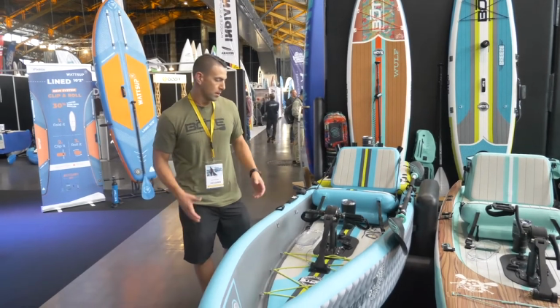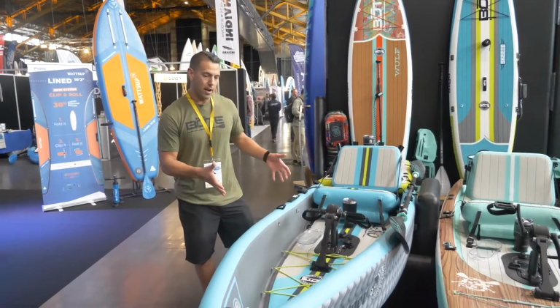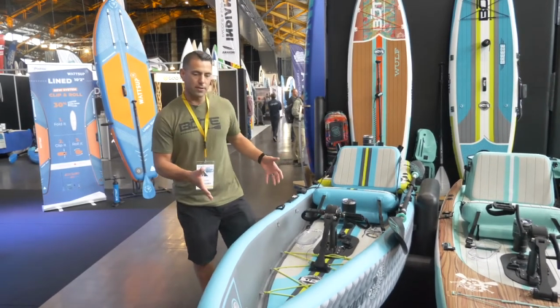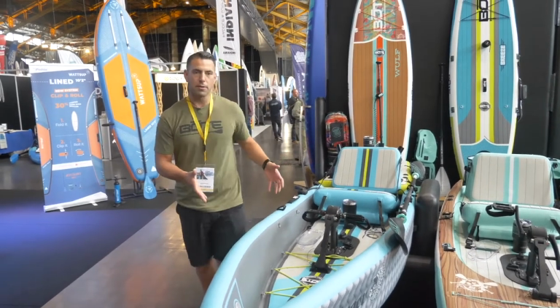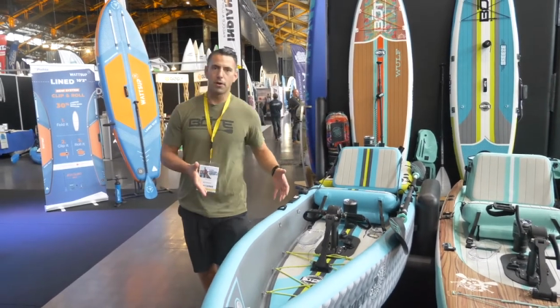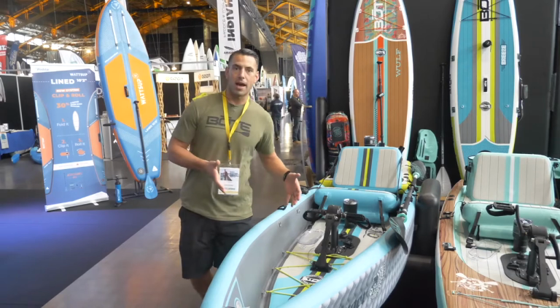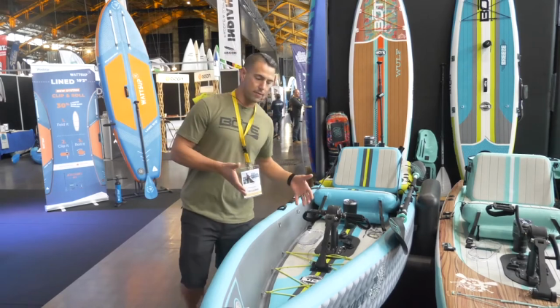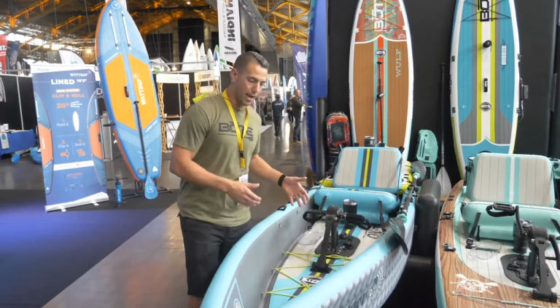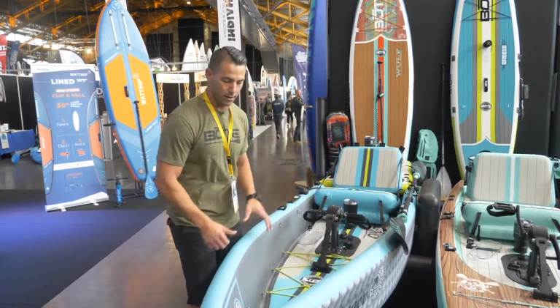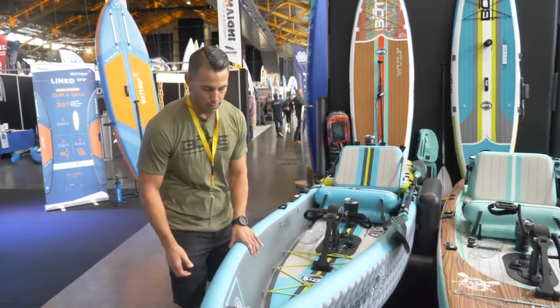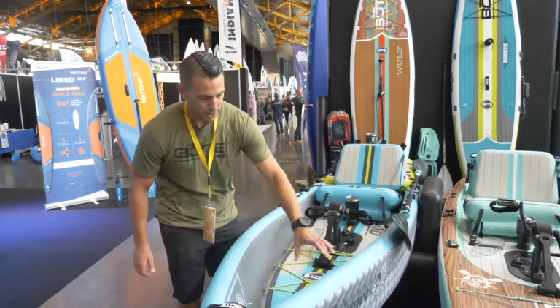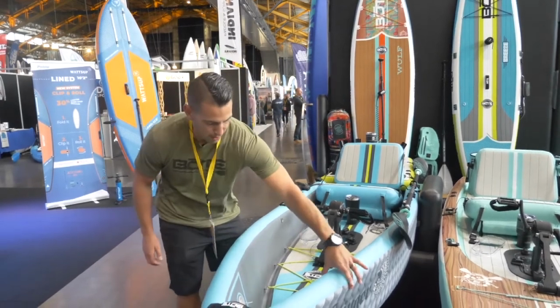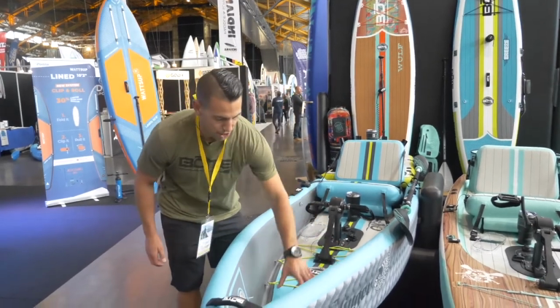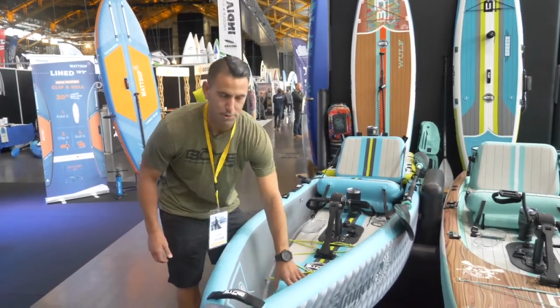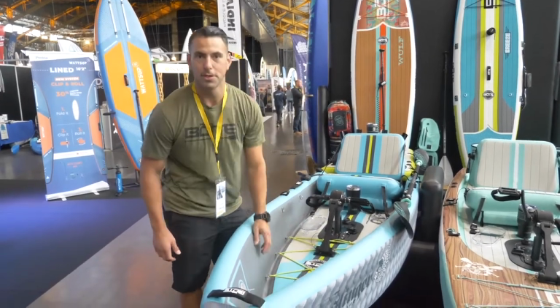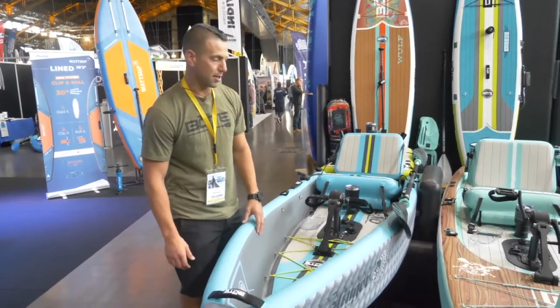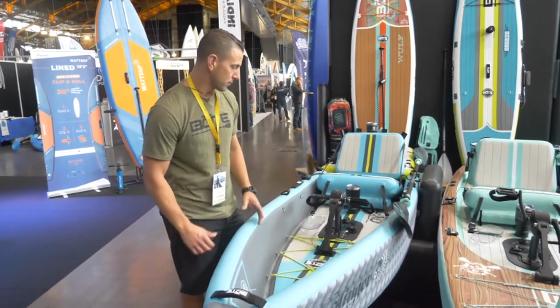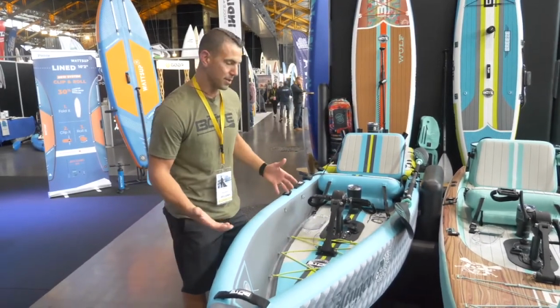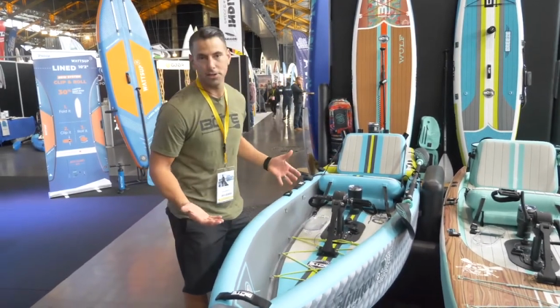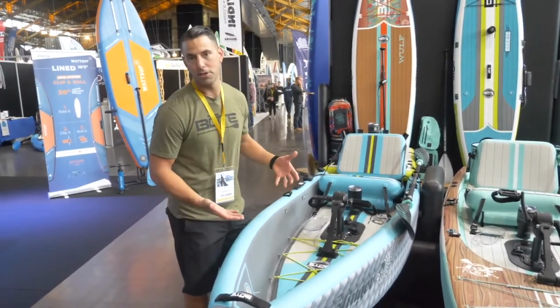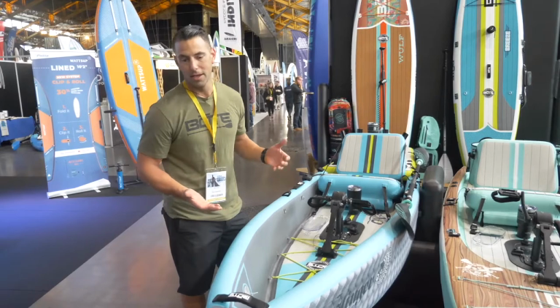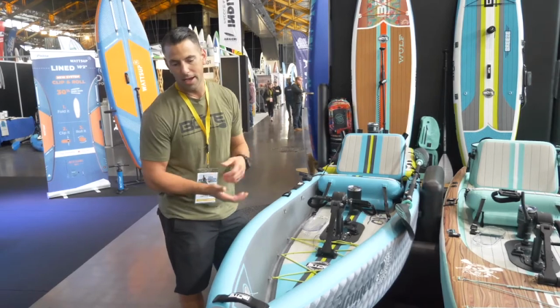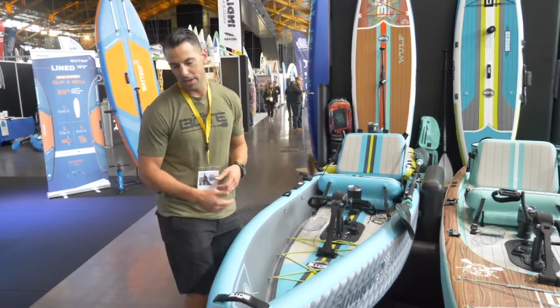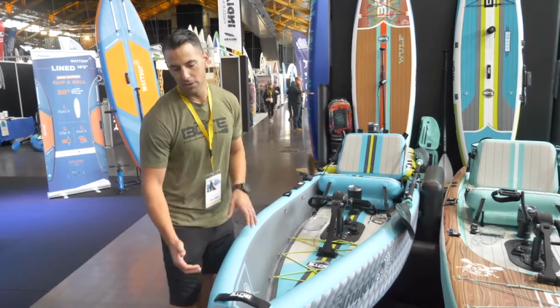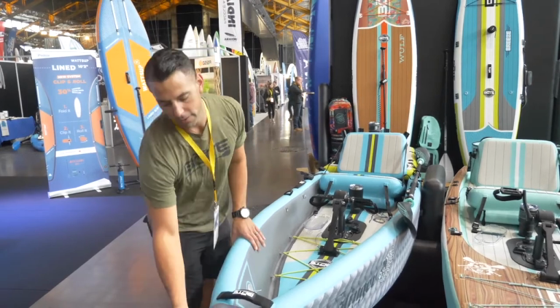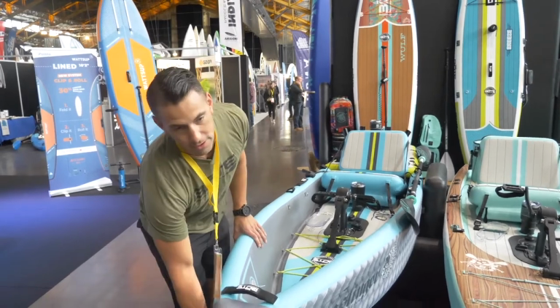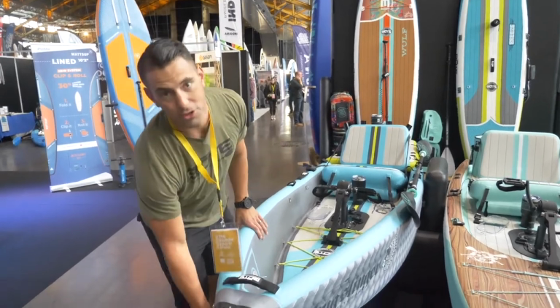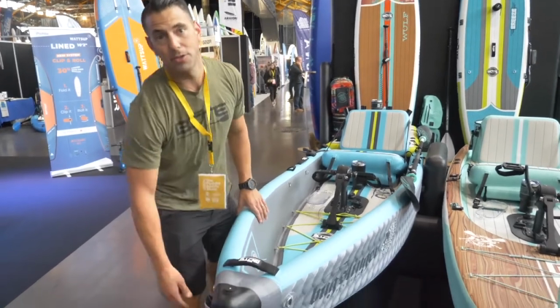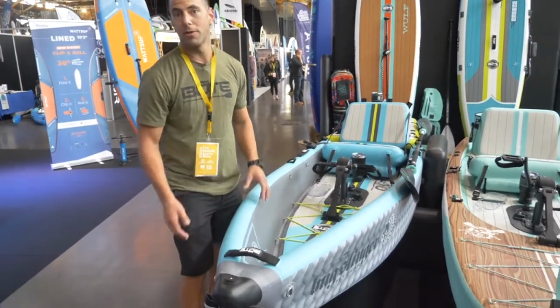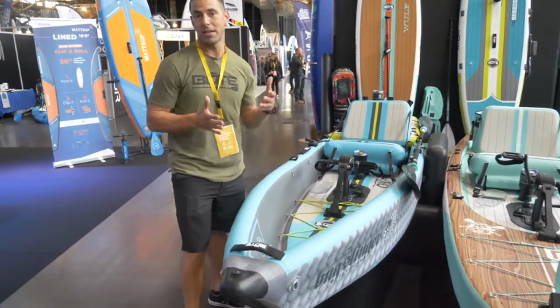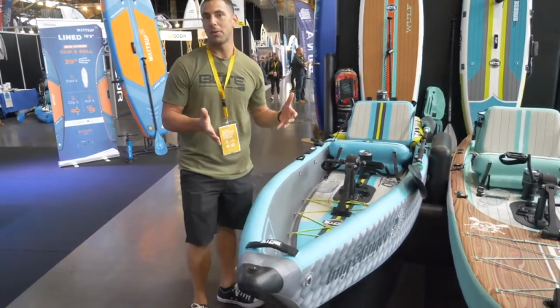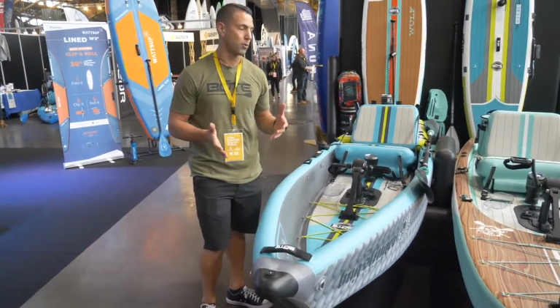Right here is the Lono kayak — an inflatable kayak with all drop stitch chambers and drop stitch material, making it extra rigid. It's got a keel guard in the front so it tracks the water much like a displacement hull.